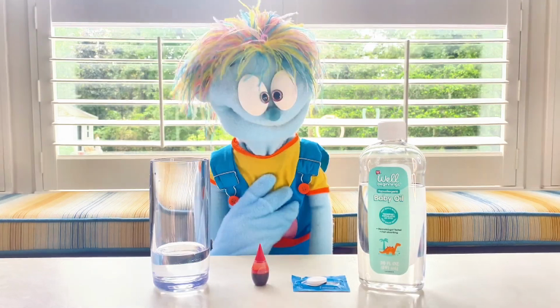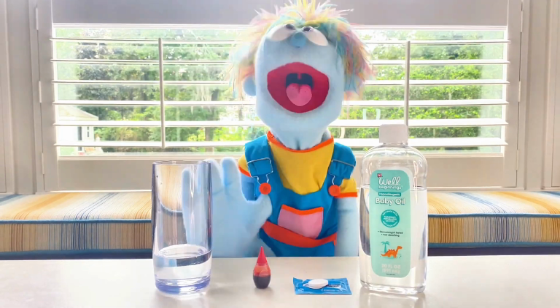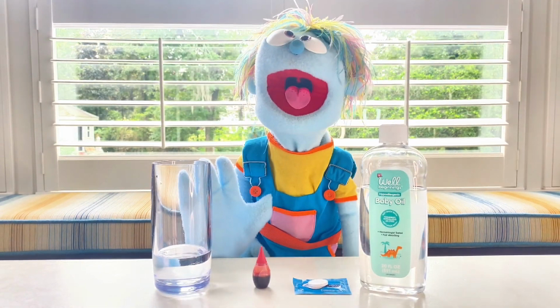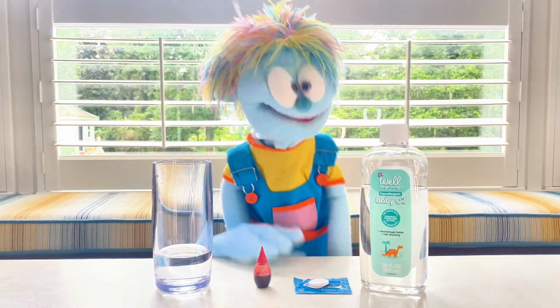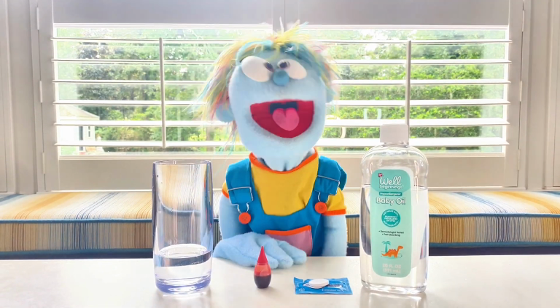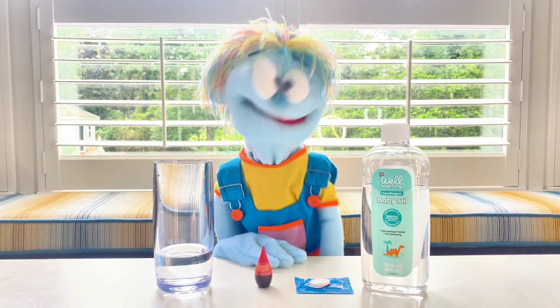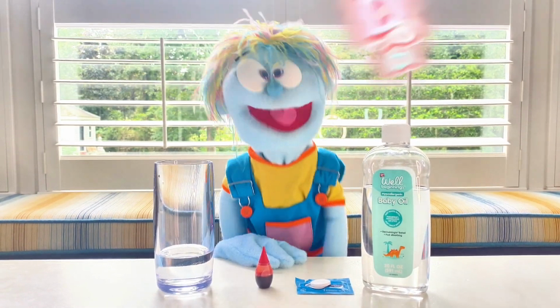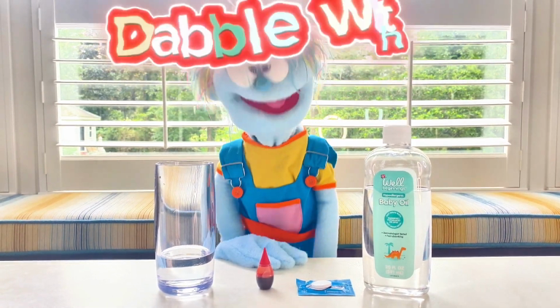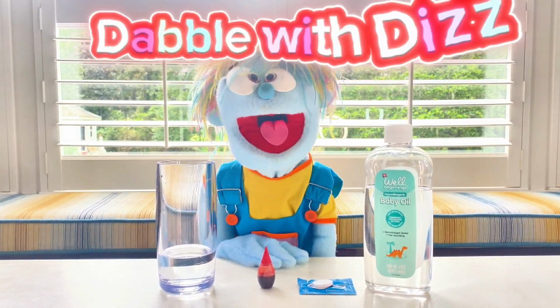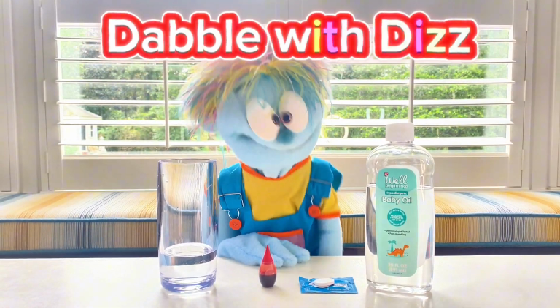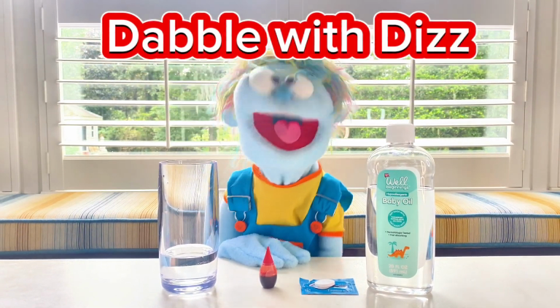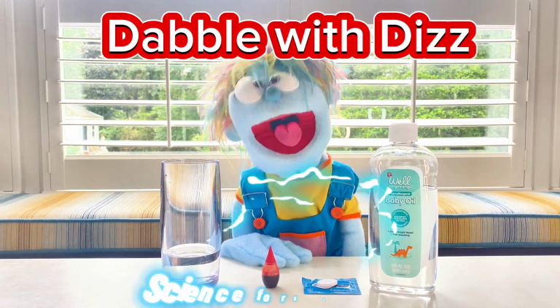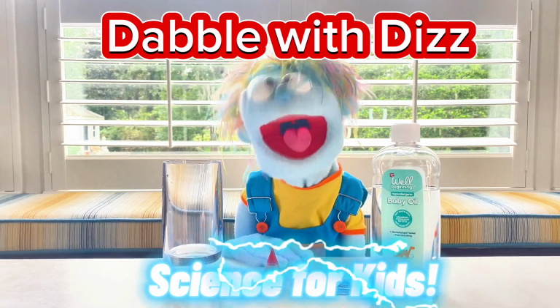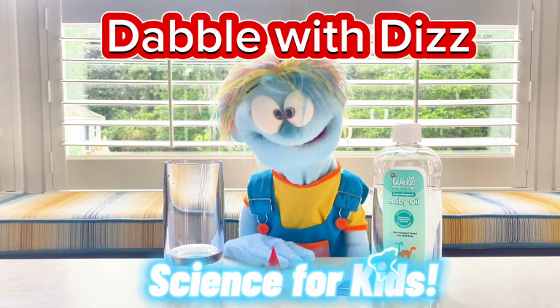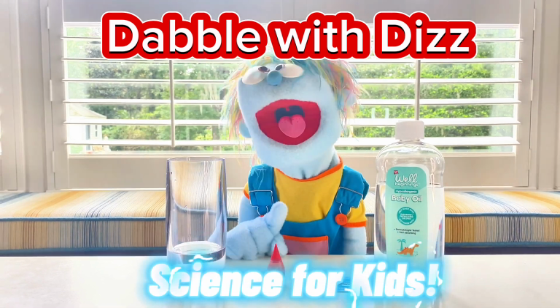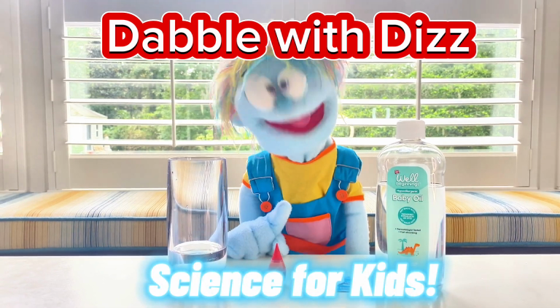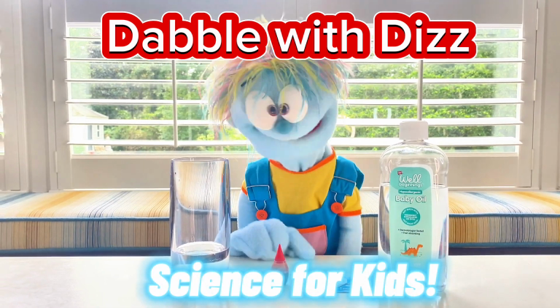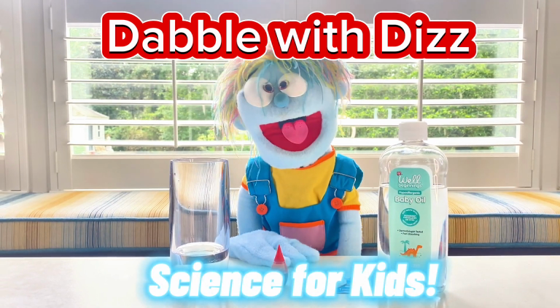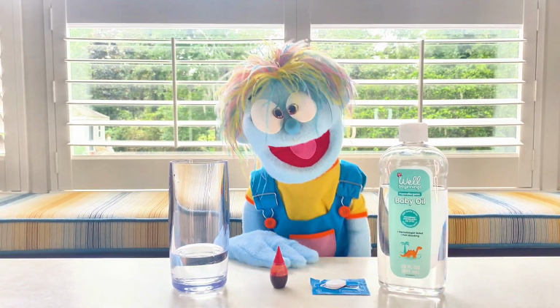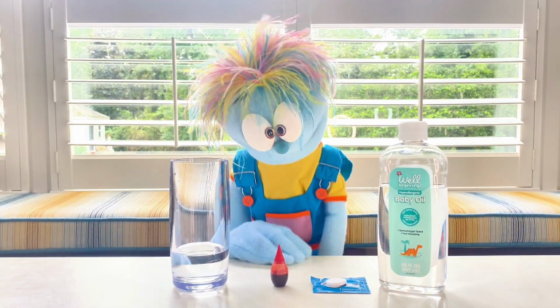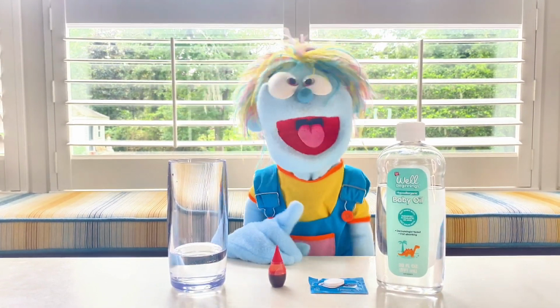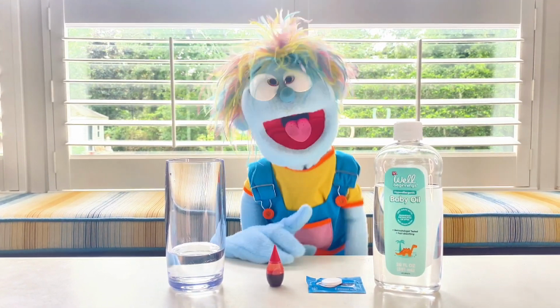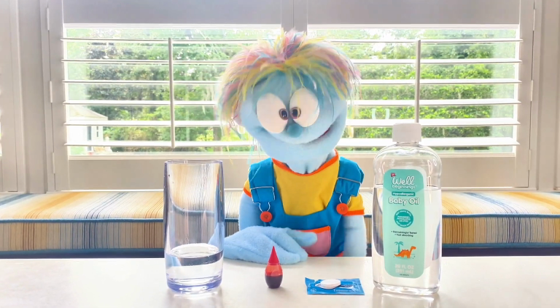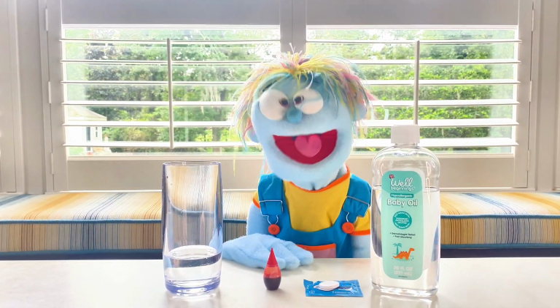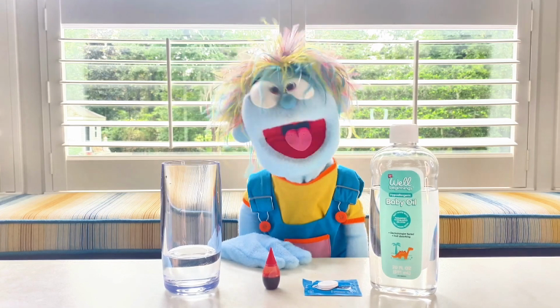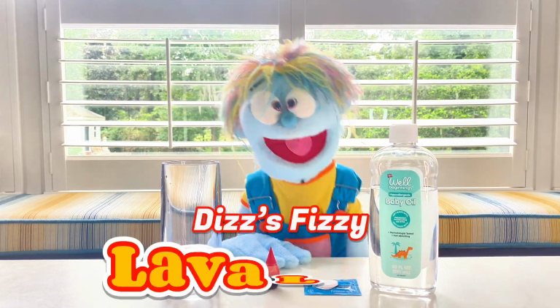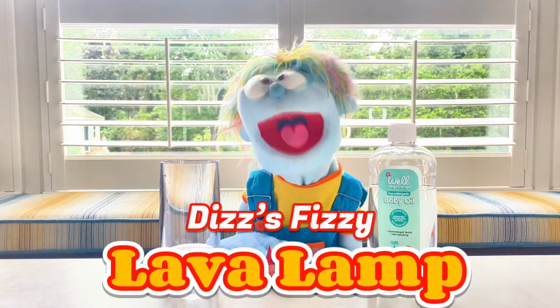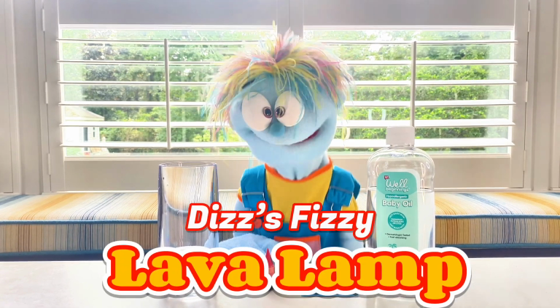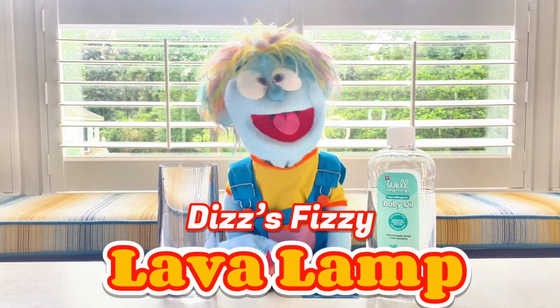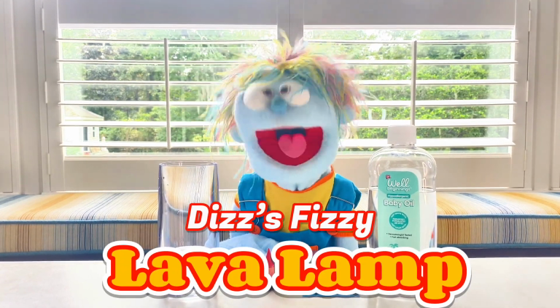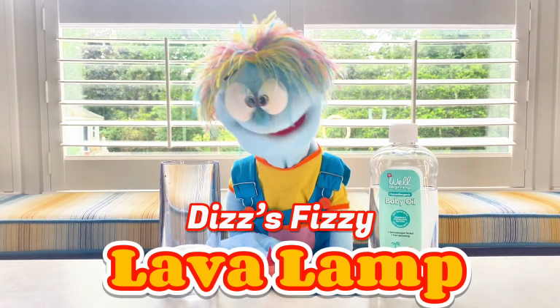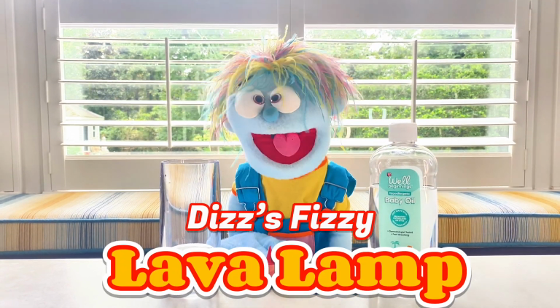Hey guys! It's time for Dabble with Diz — easy science experiments for kids like you! Today I'm going to show you how to make my famous Diz's Fizzy Lava Lamp! Yeah!